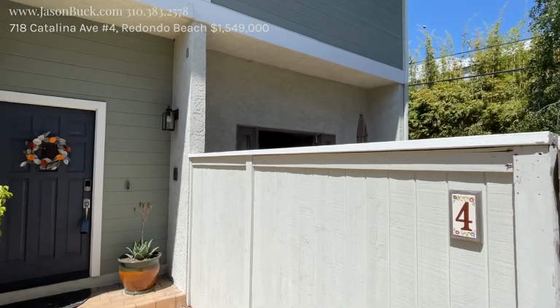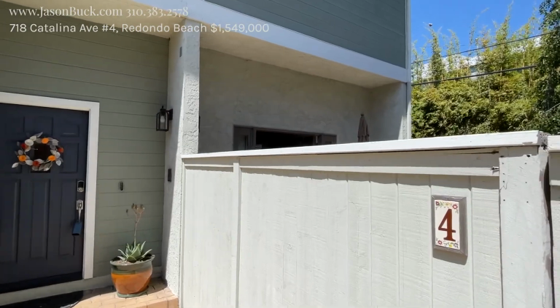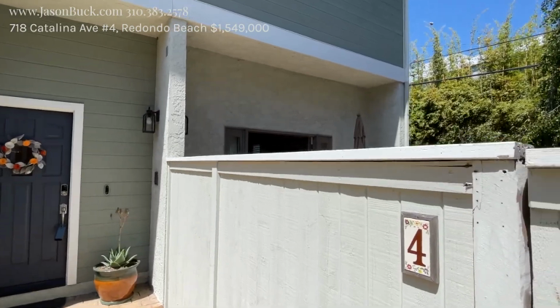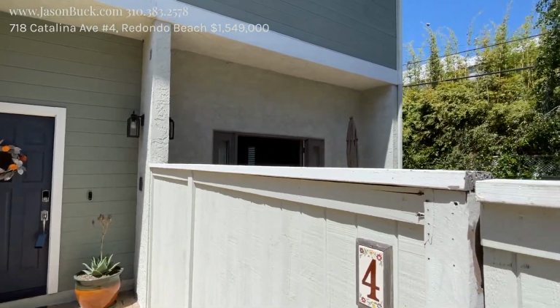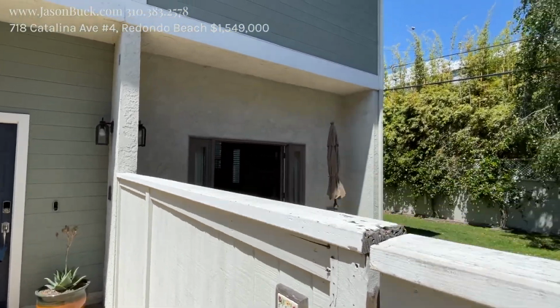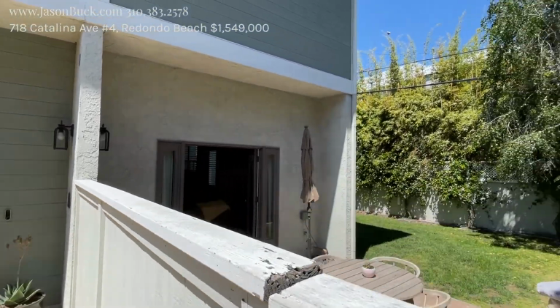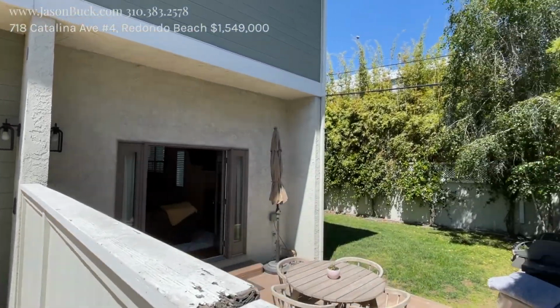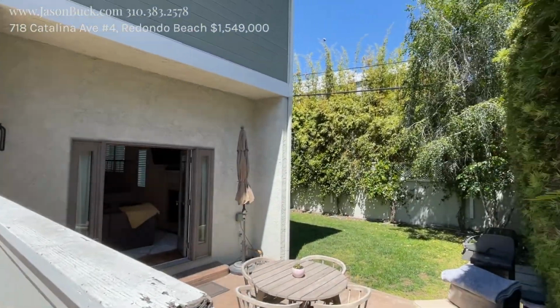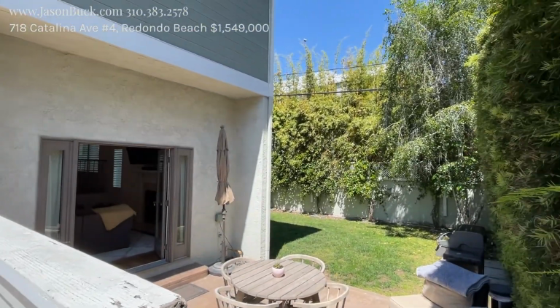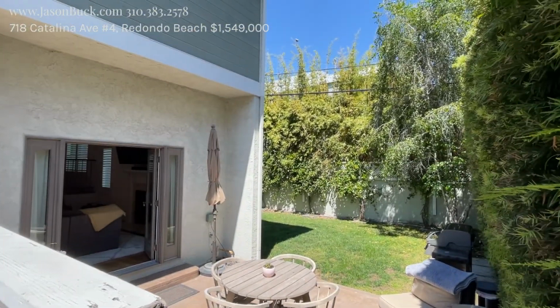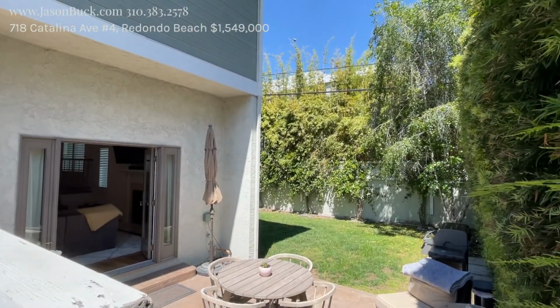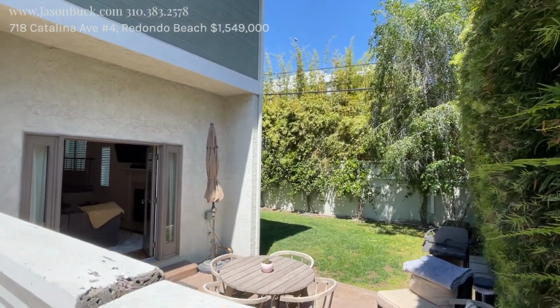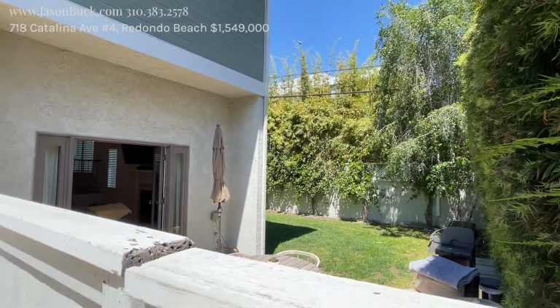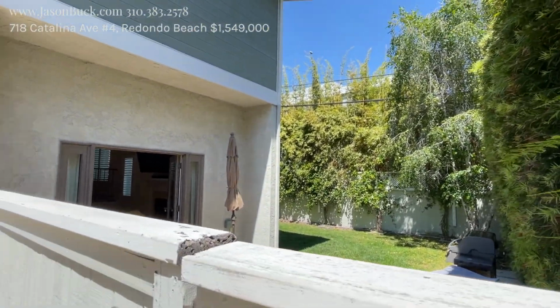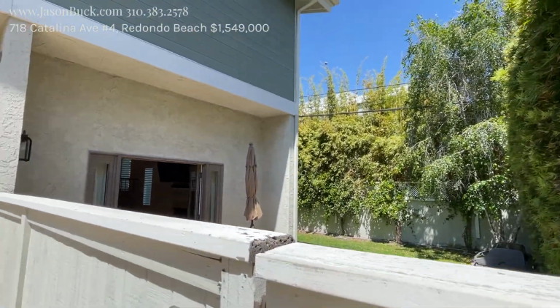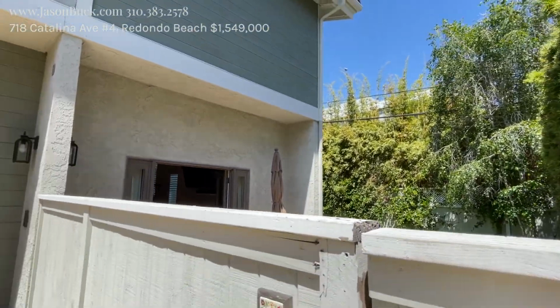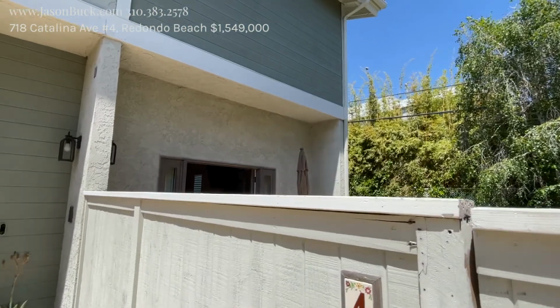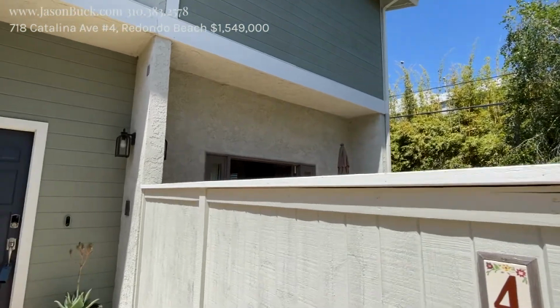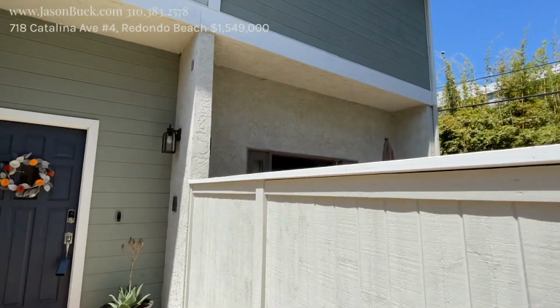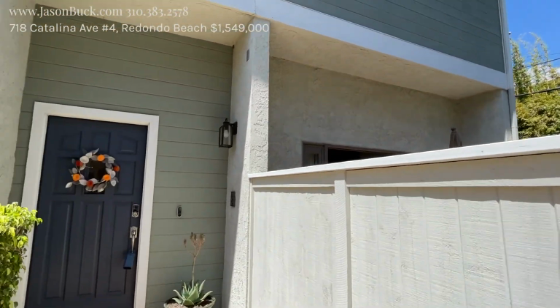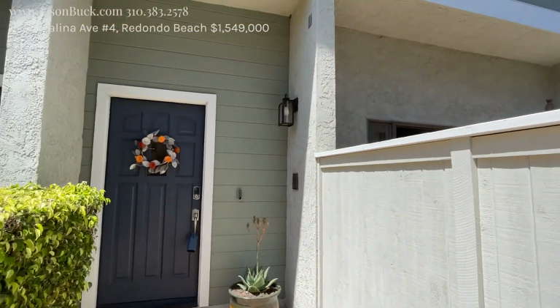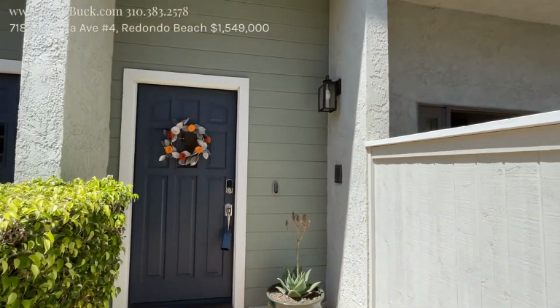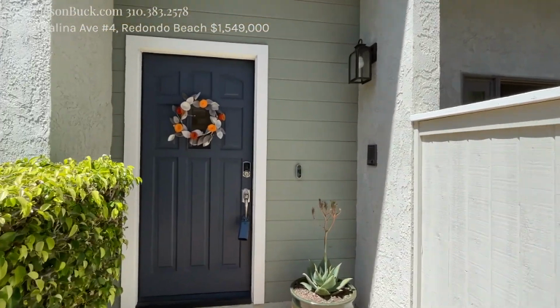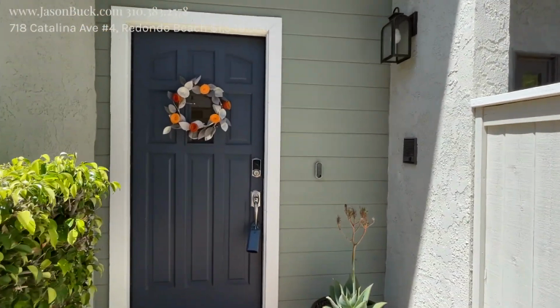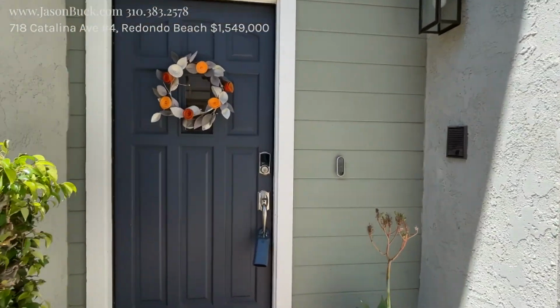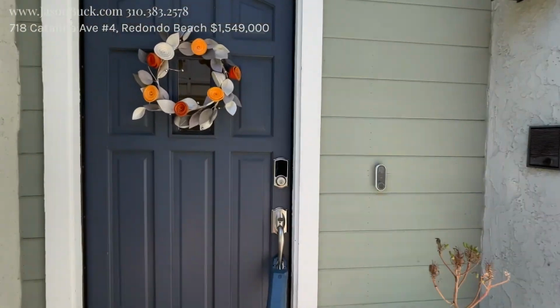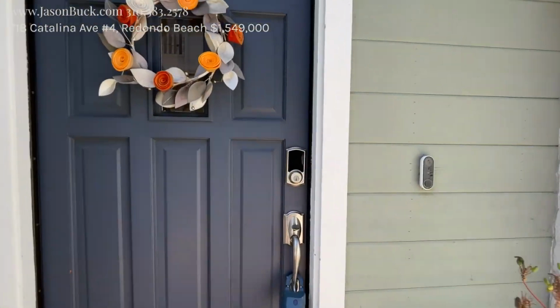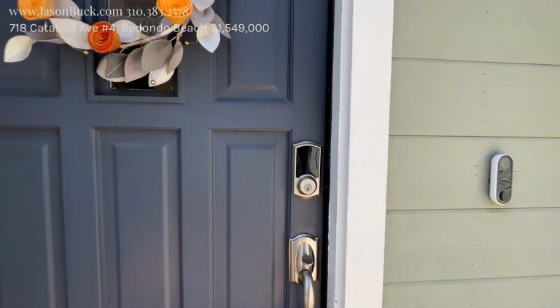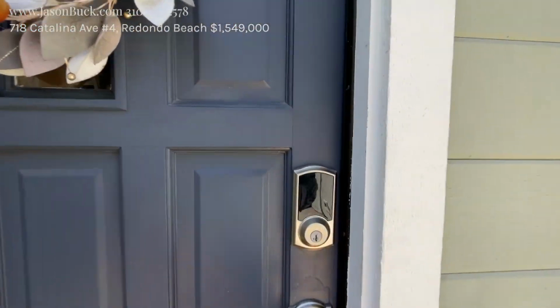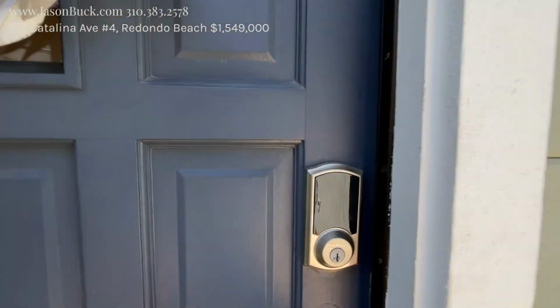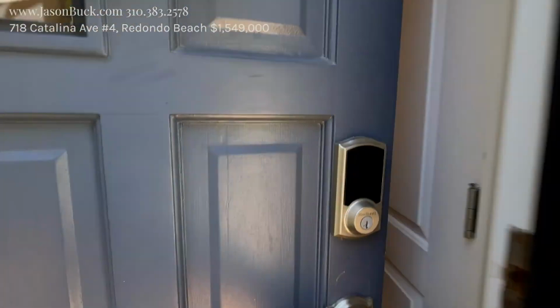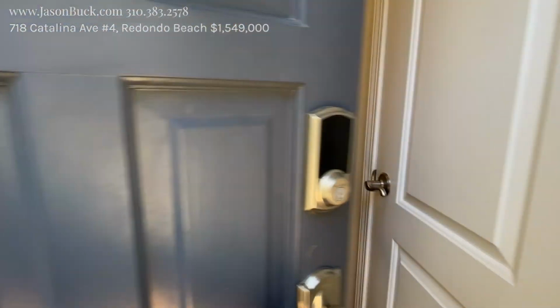One of the neatest parts about this property is the yard. As an end unit, they had extra space and they gave it to this one, and that is really cool. So stepping on in.